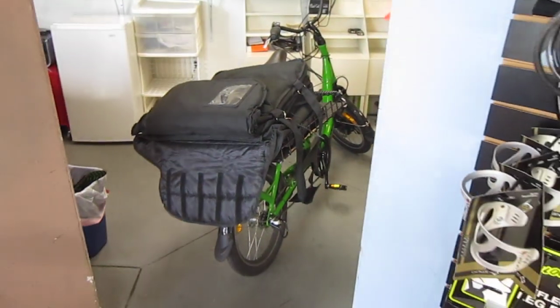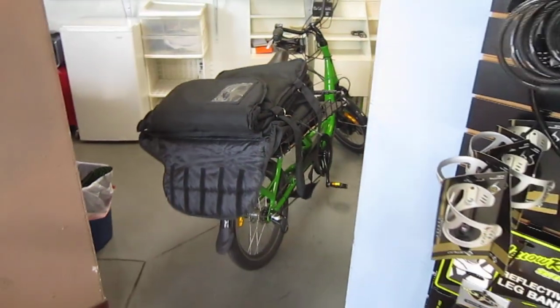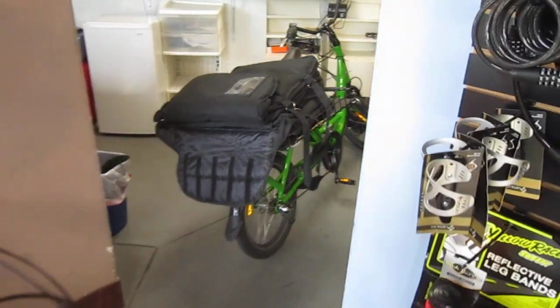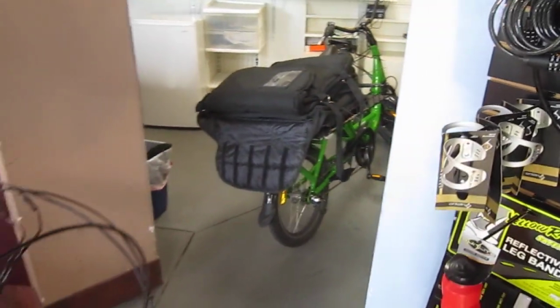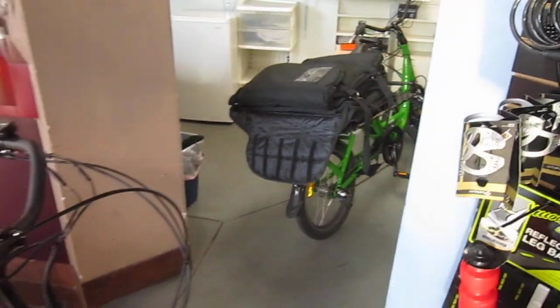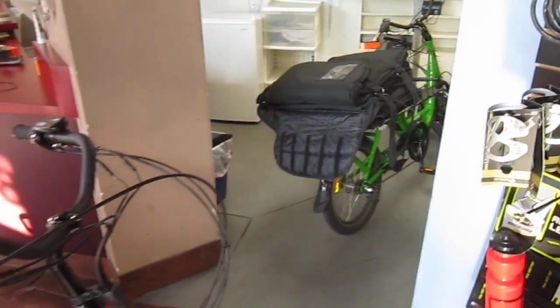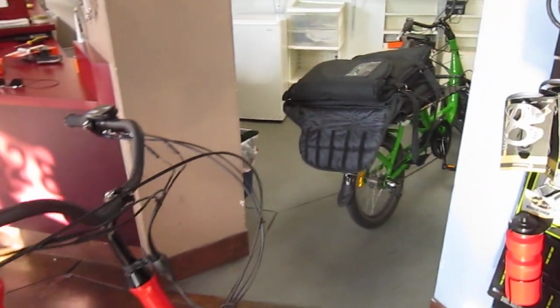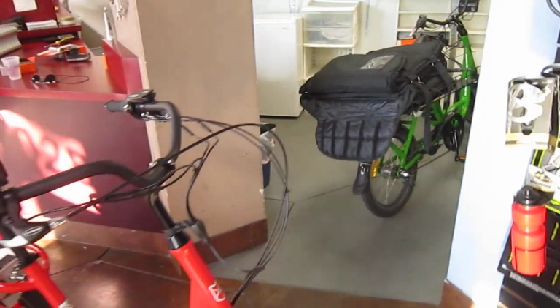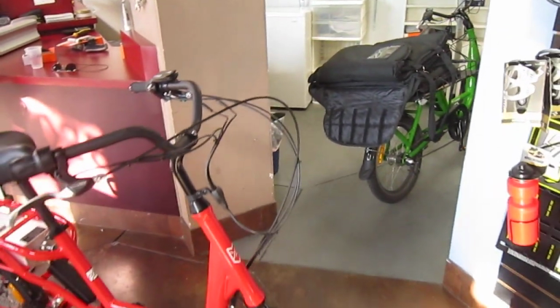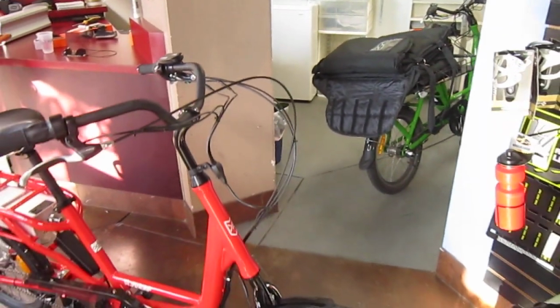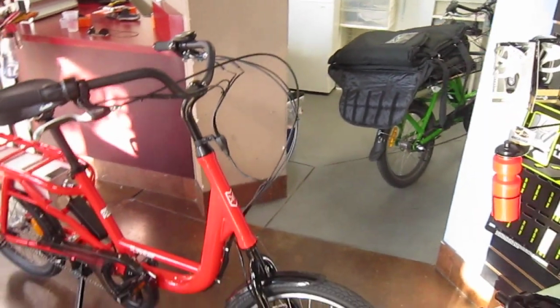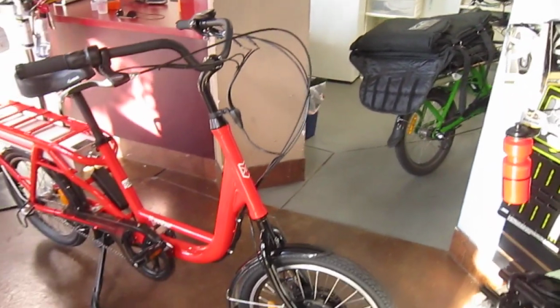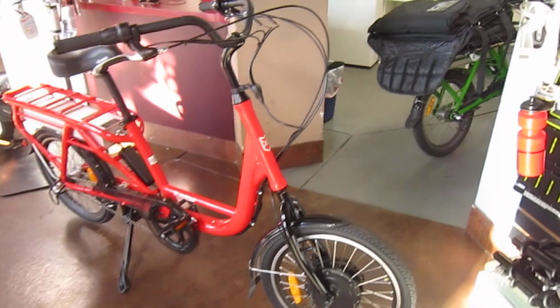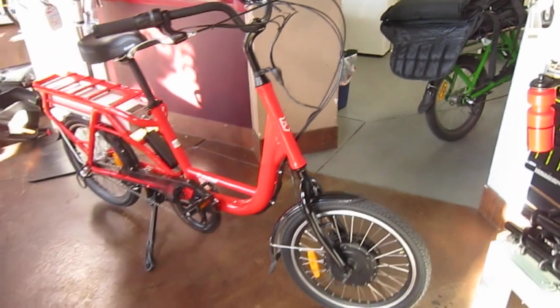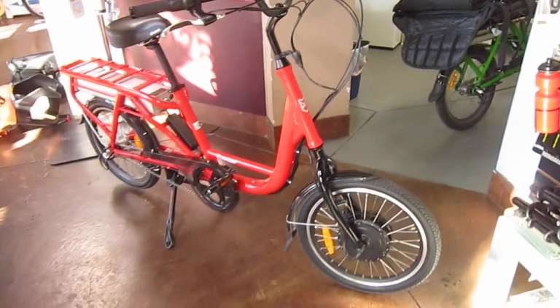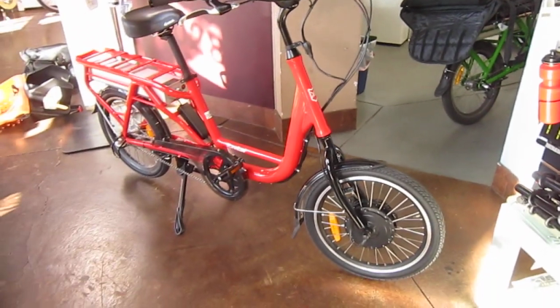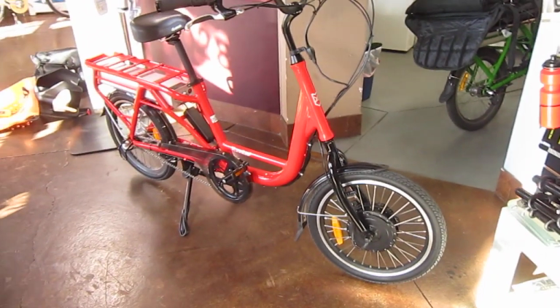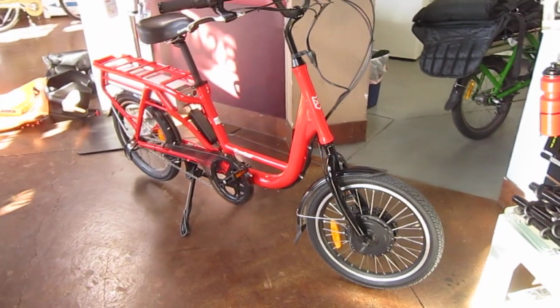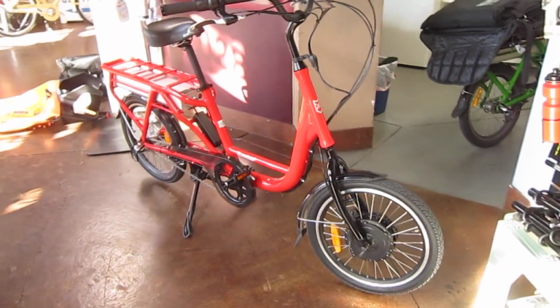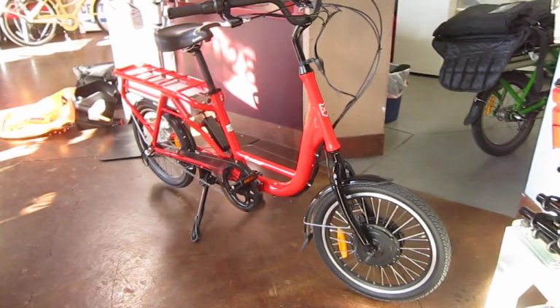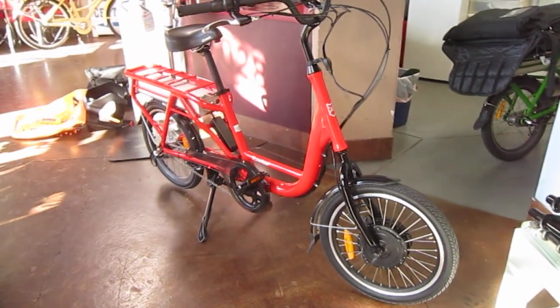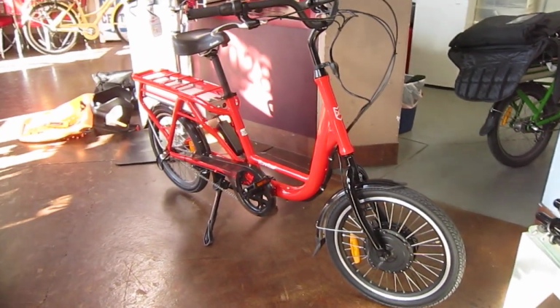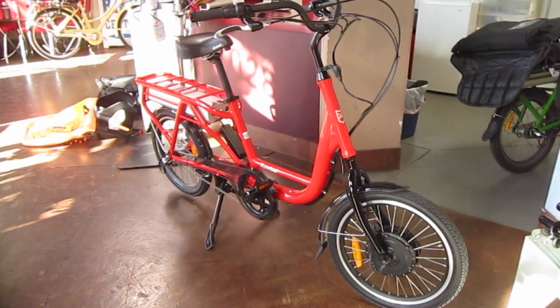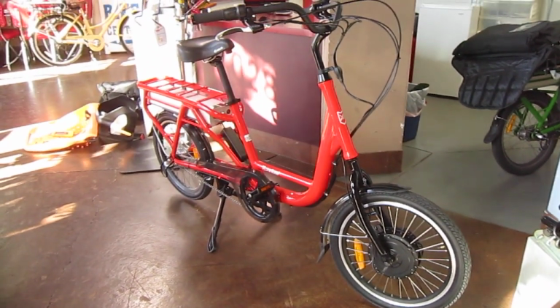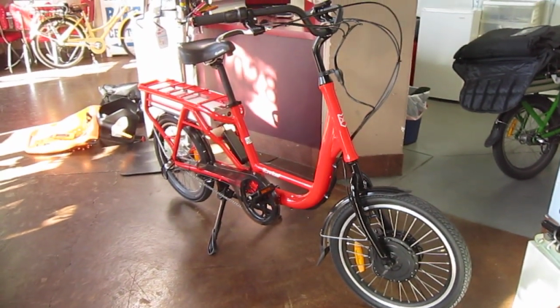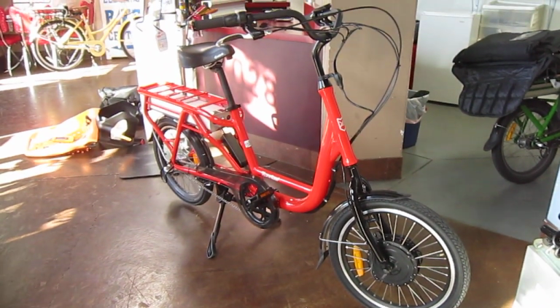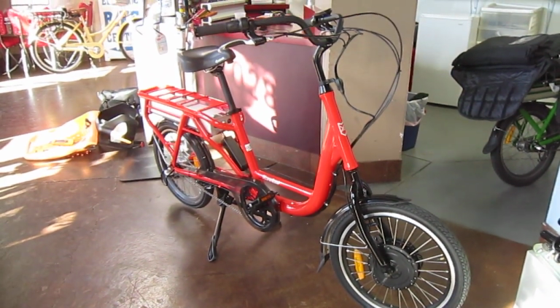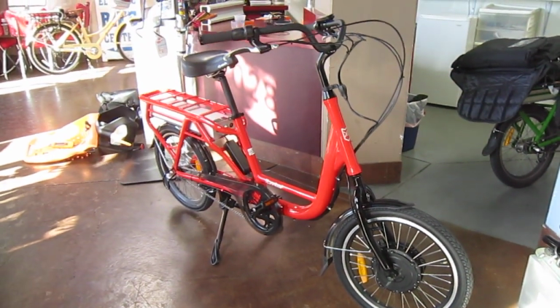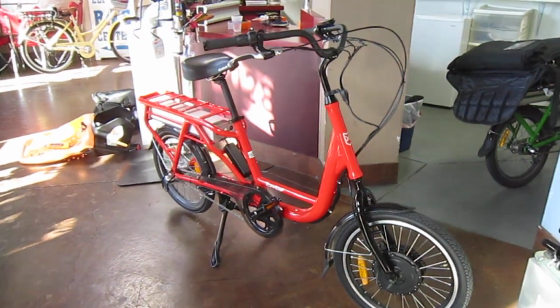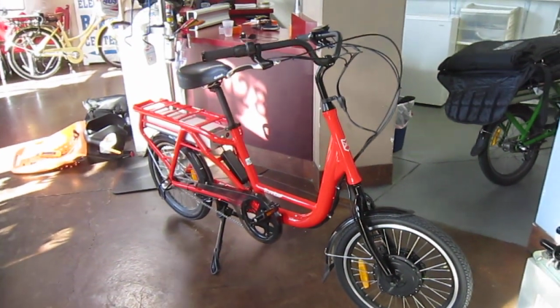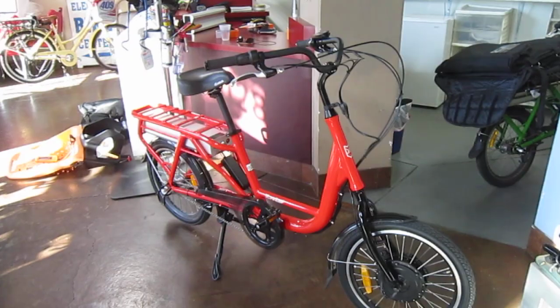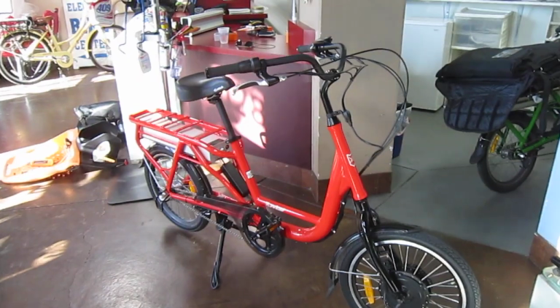I was just checking out the green pizza-guy bike from here locally. So you got three different colors now? Yeah, we have red, green, and flat gray.